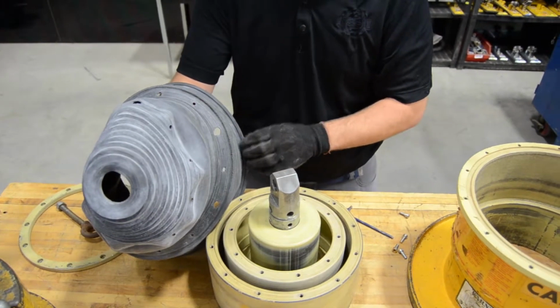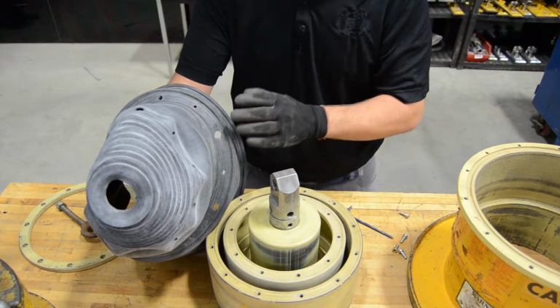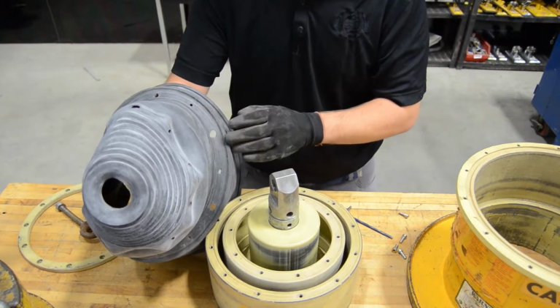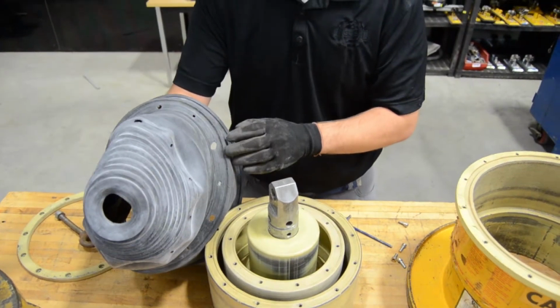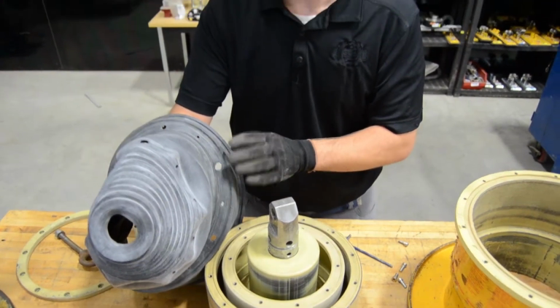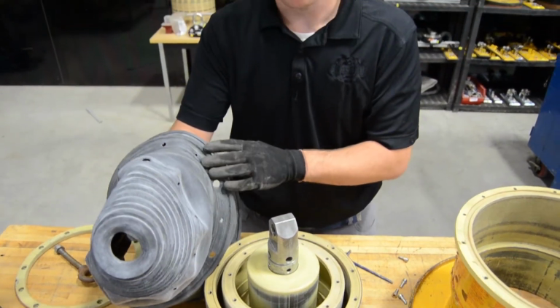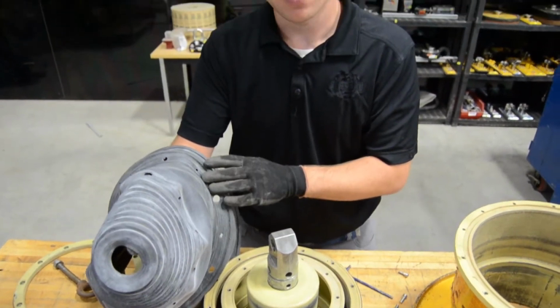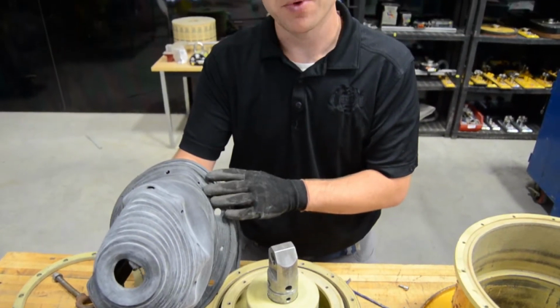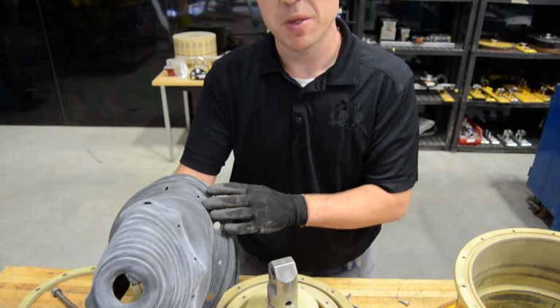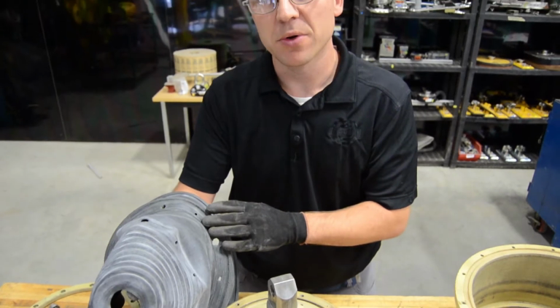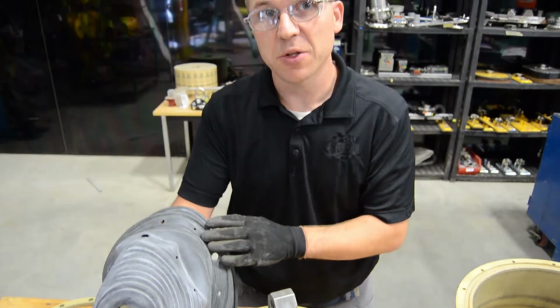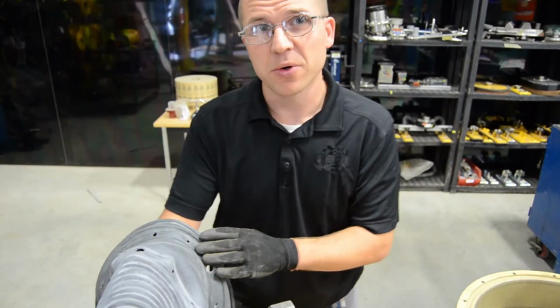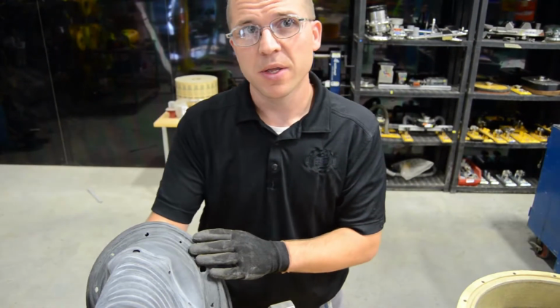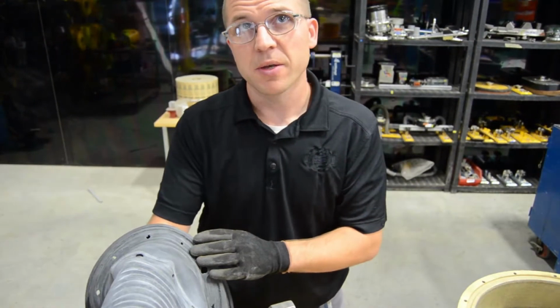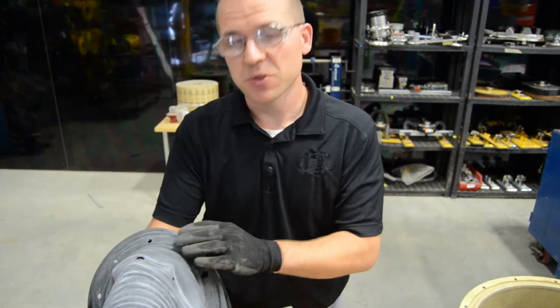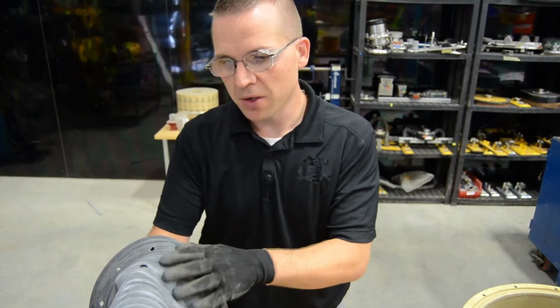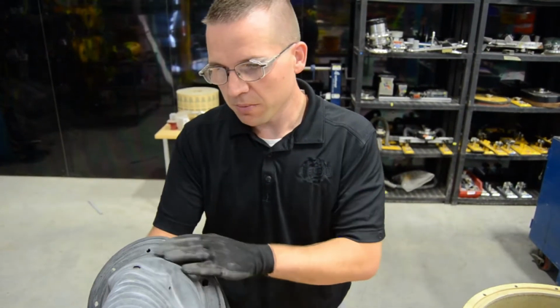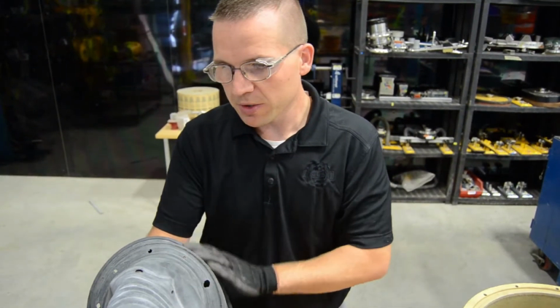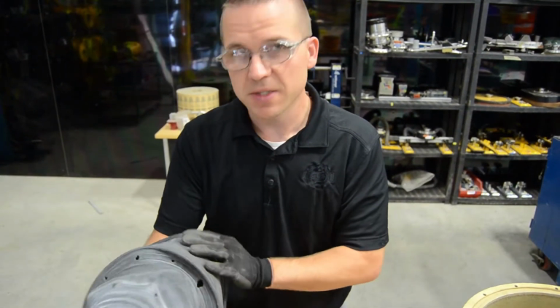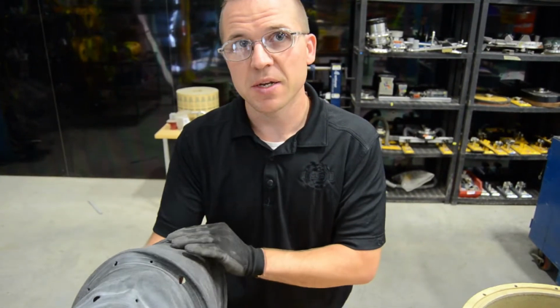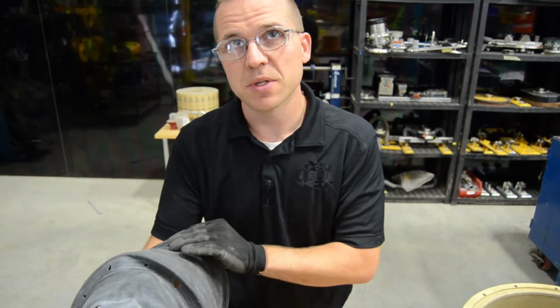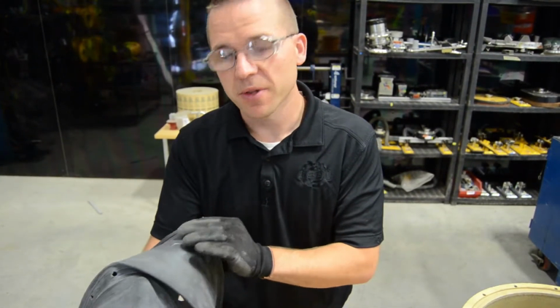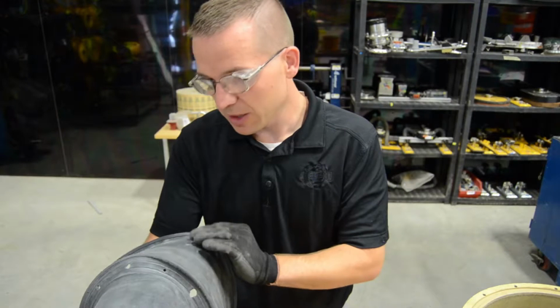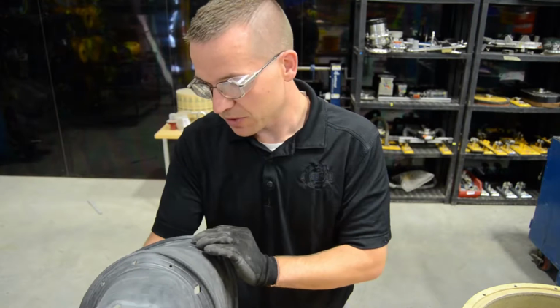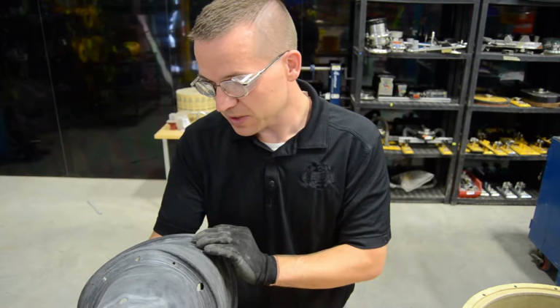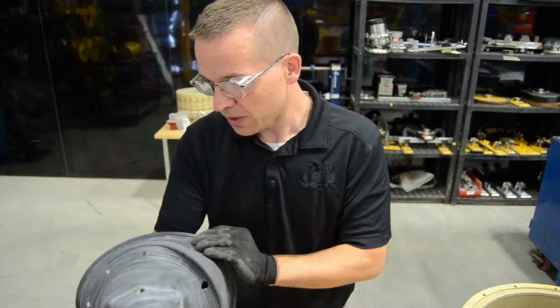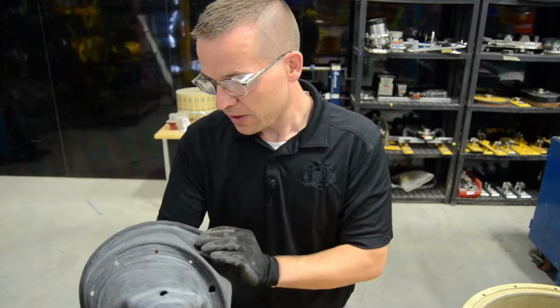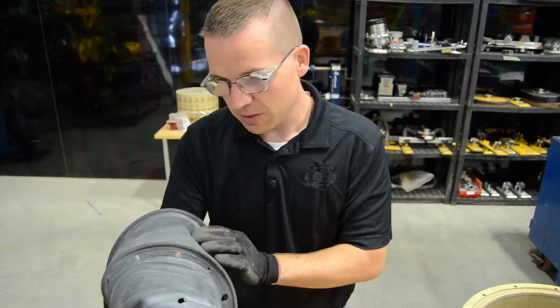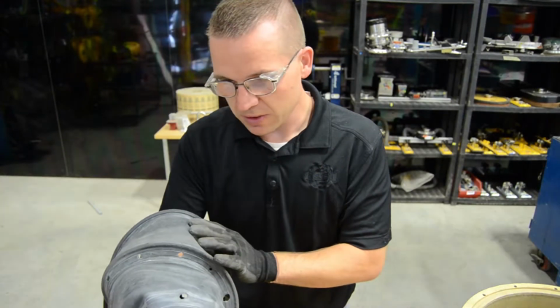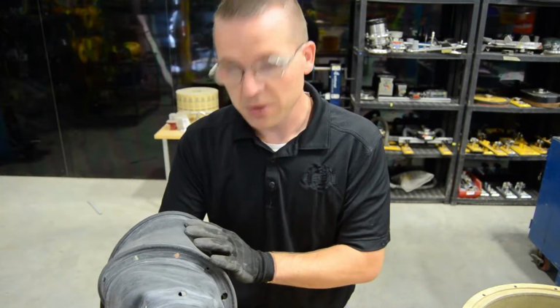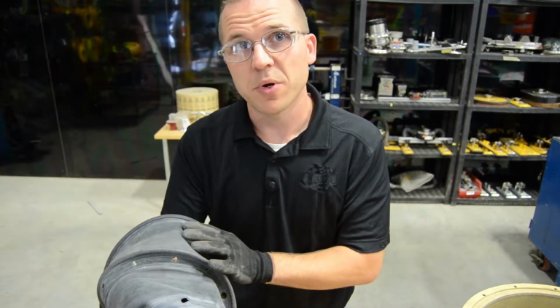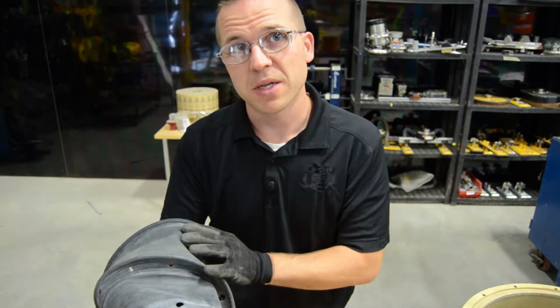While you have it apart, you should lubricate the diaphragm with baby powder or talcum powder. Make sure you get it on all the sides — inside and out — and all the lips and creases as well, and then you'll be good to put it back together.